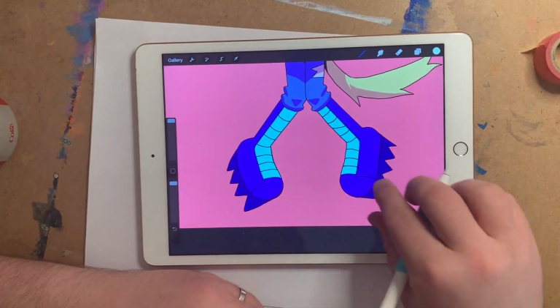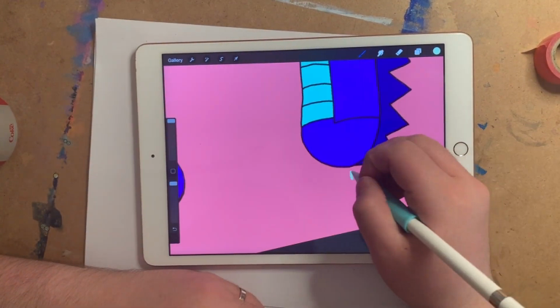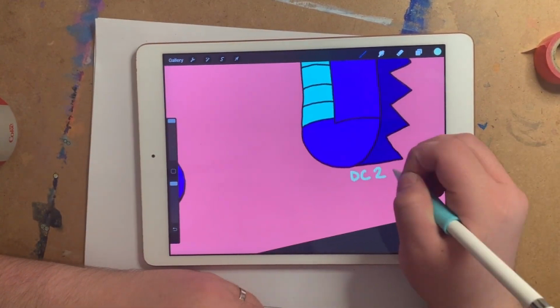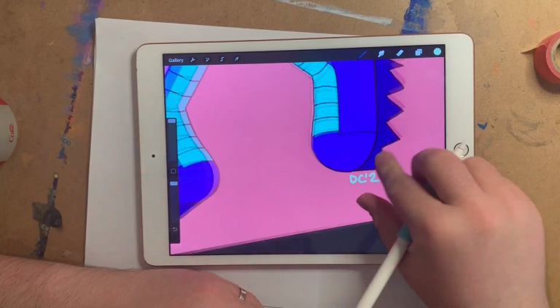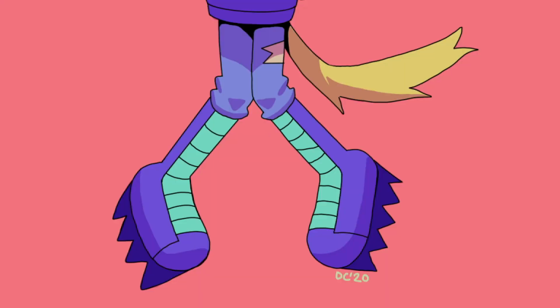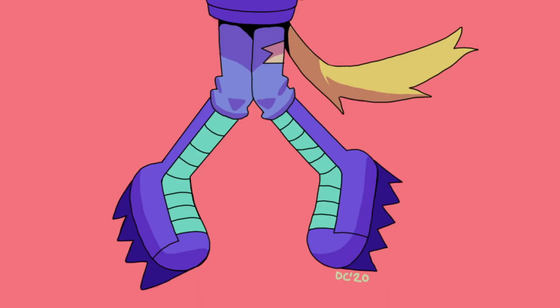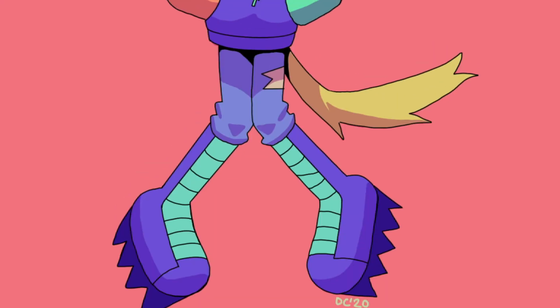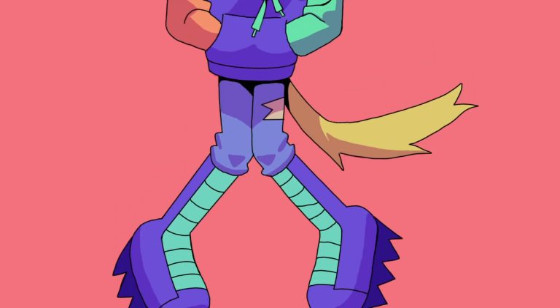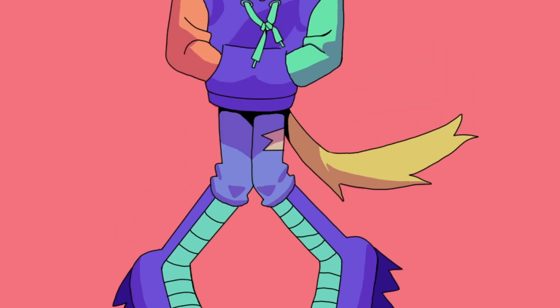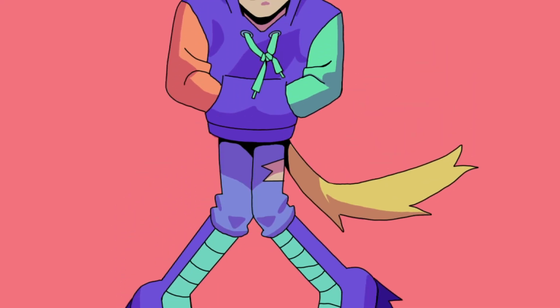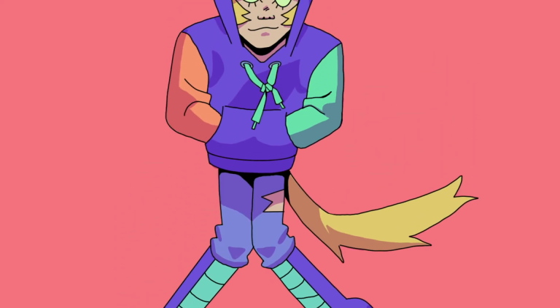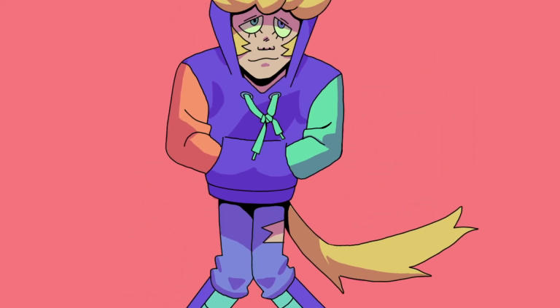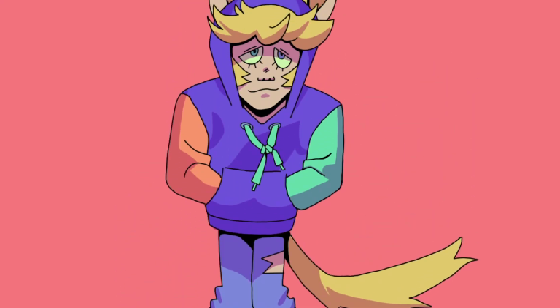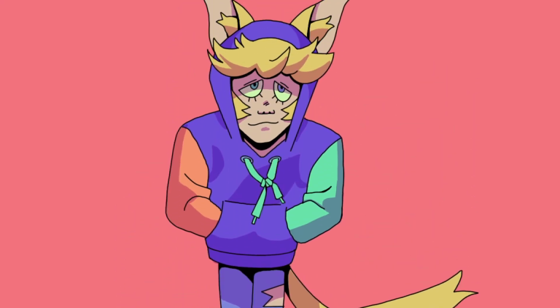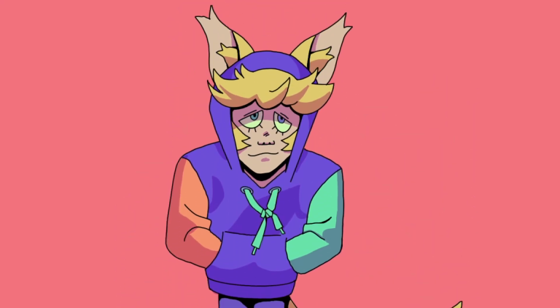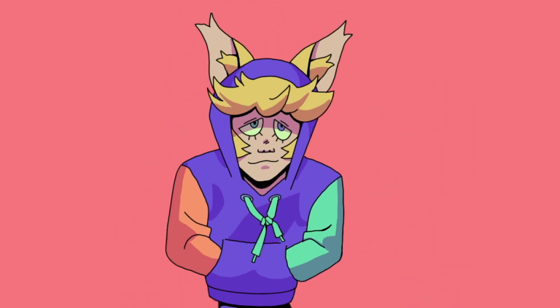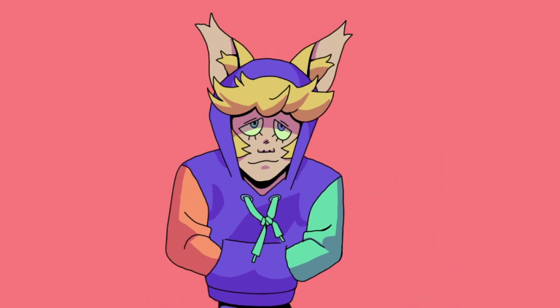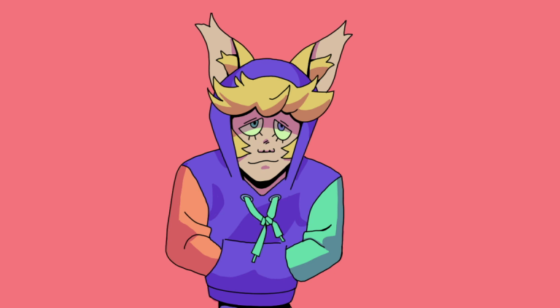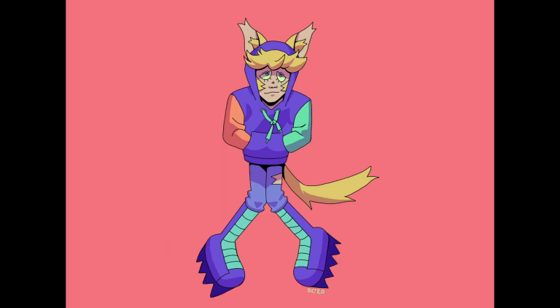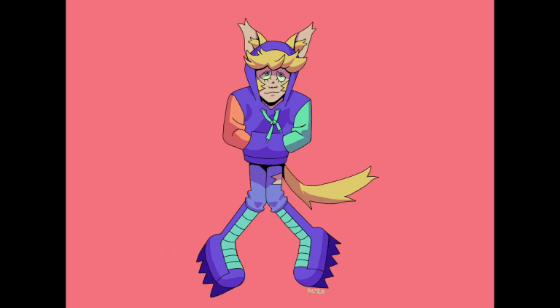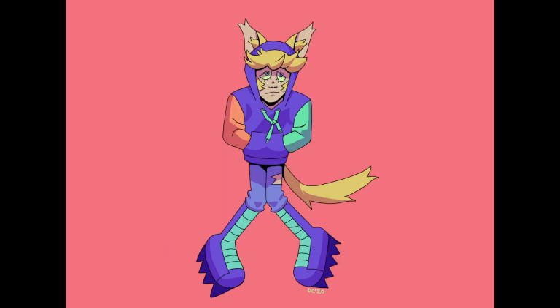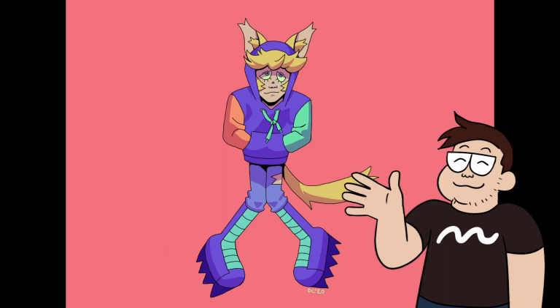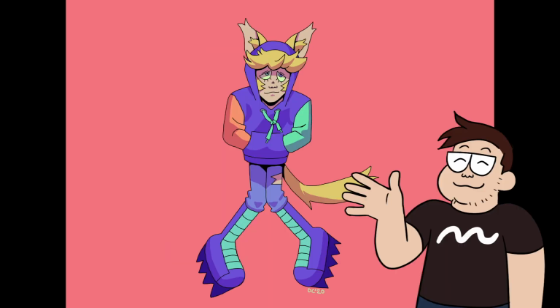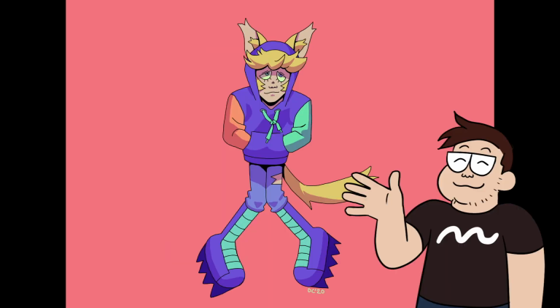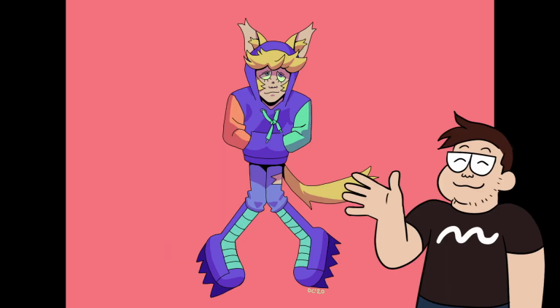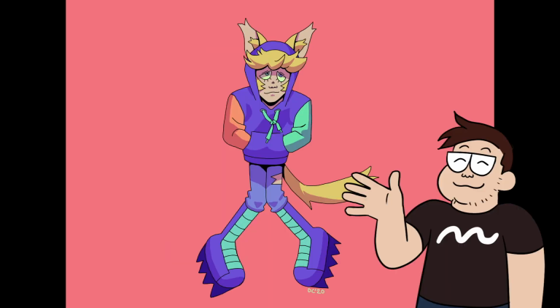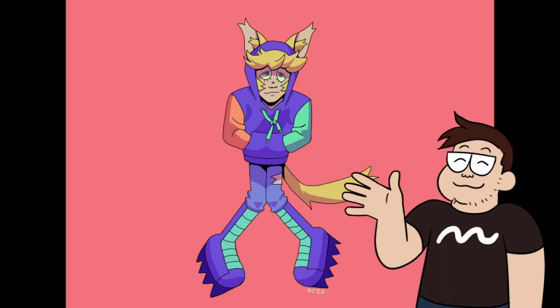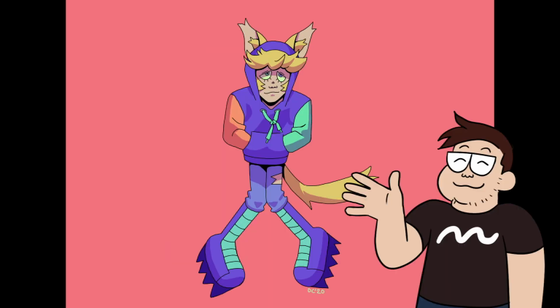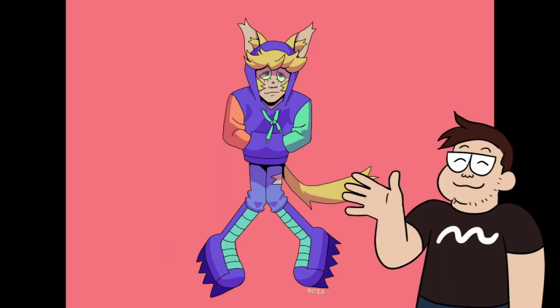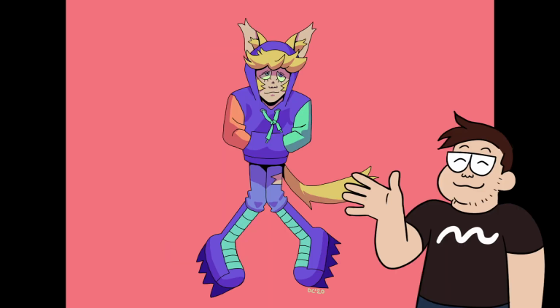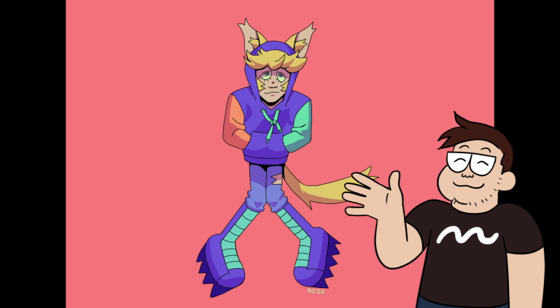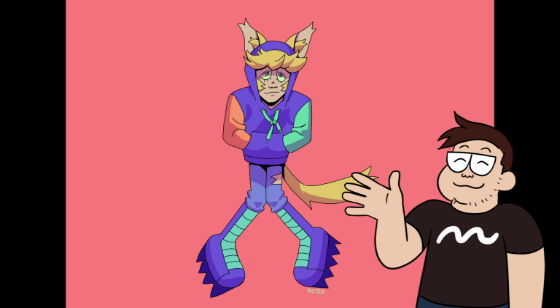And with that, we're done. I really enjoyed working on this piece. I like how the hair flips out from underneath the hood, and I like the tufts of fur in the ears, and the overall pose. Thanks for hanging out with me — be sure to like, comment, and subscribe, and I'll see you in the next one.